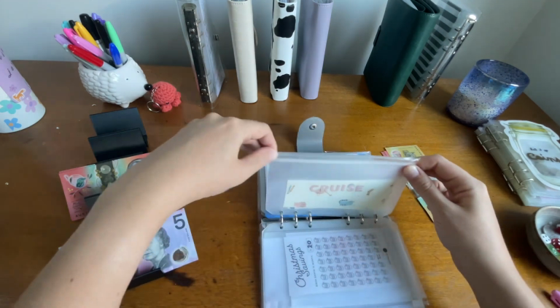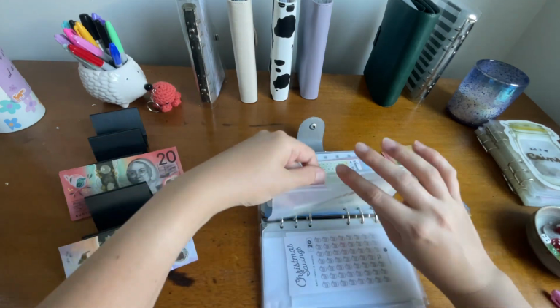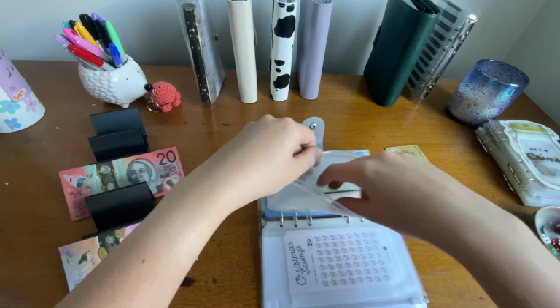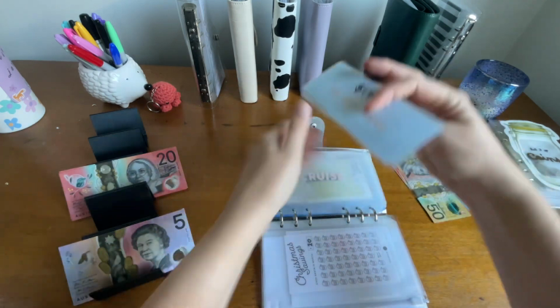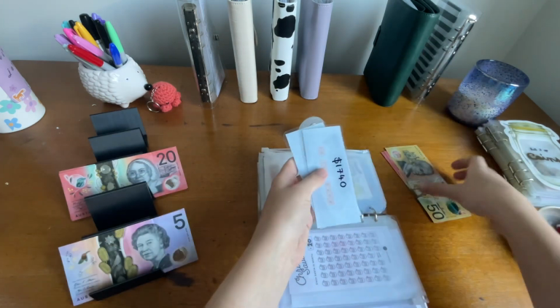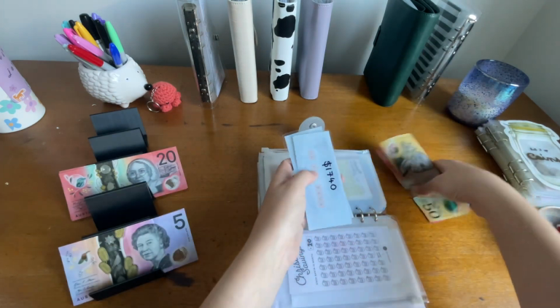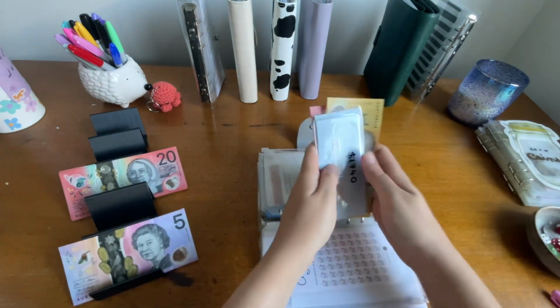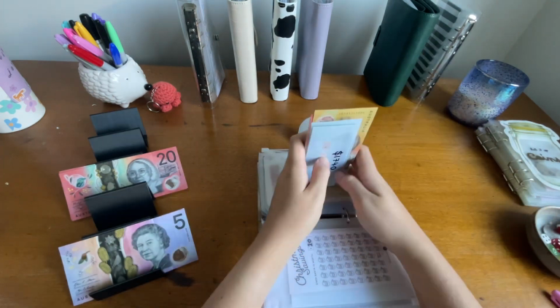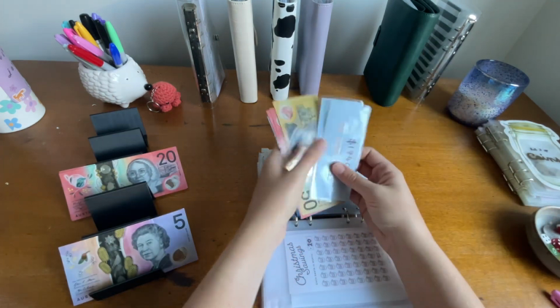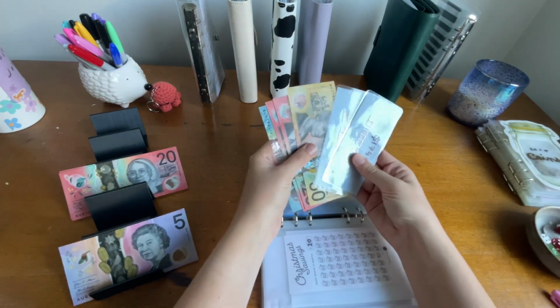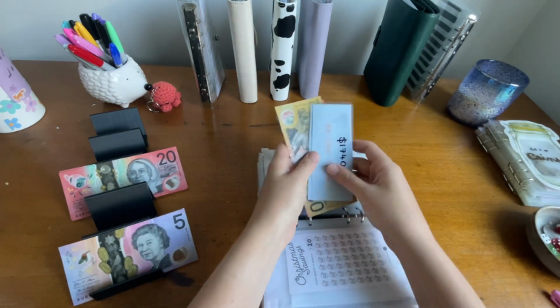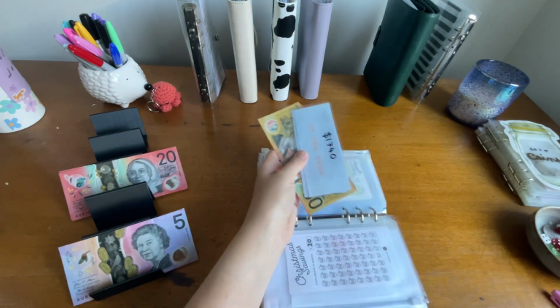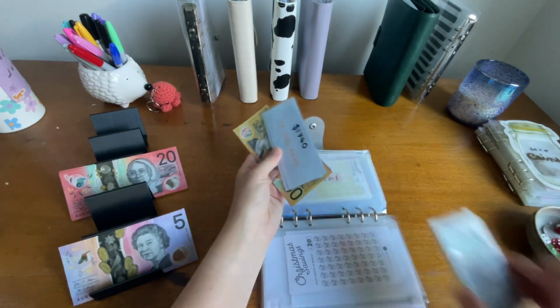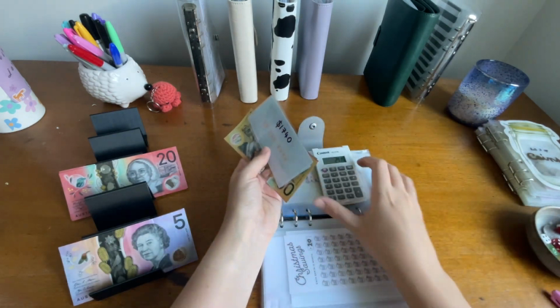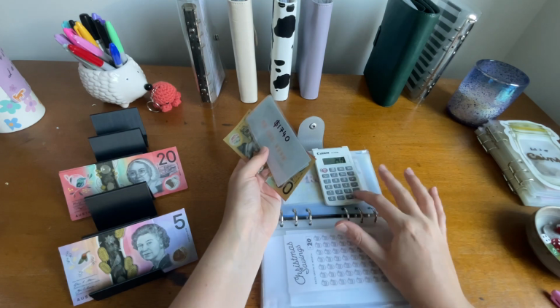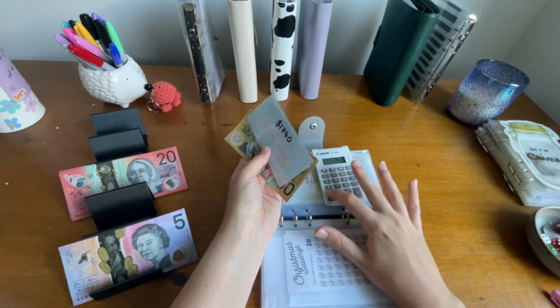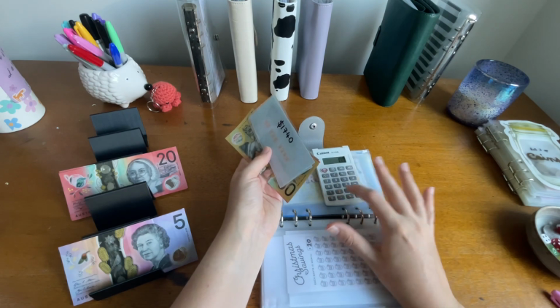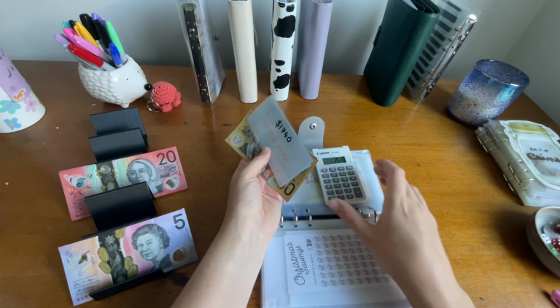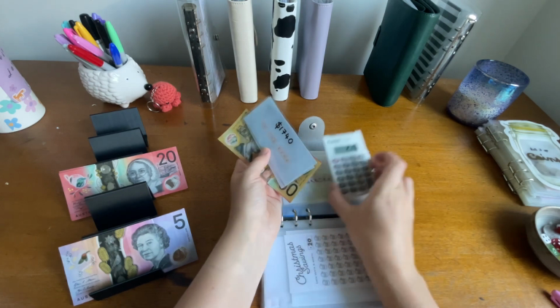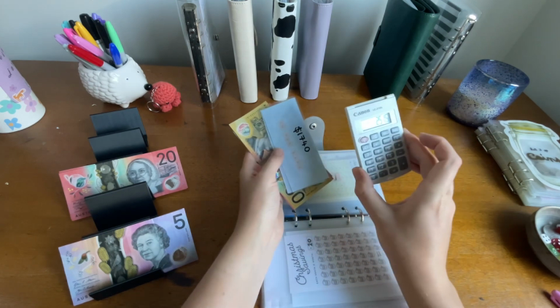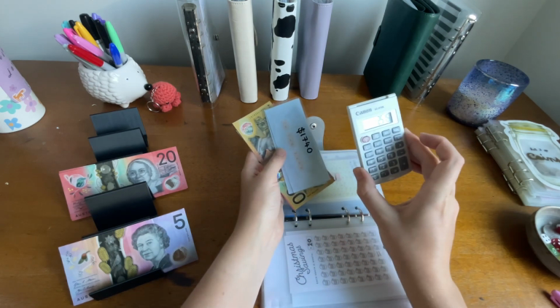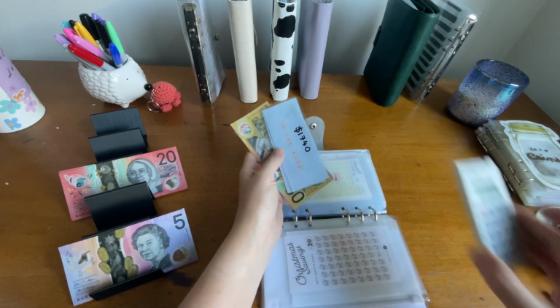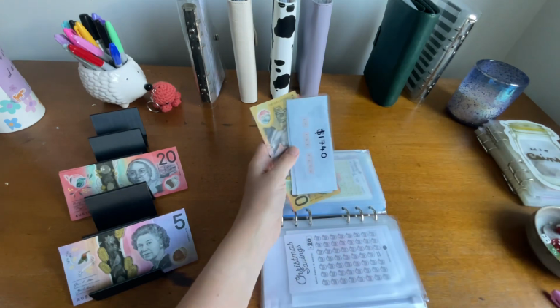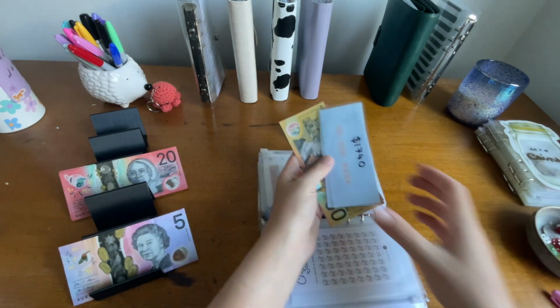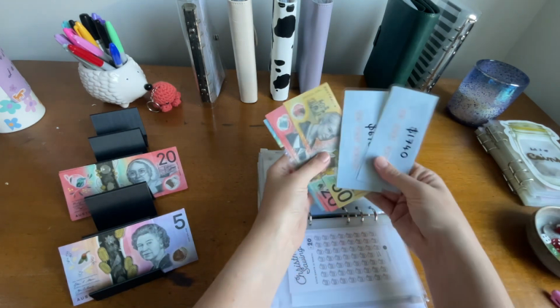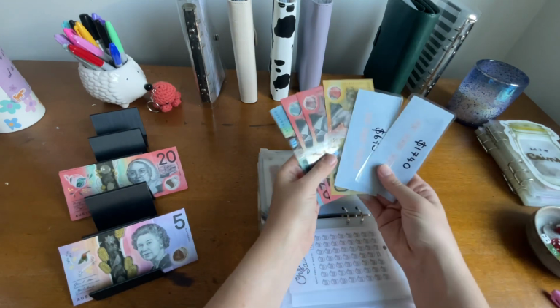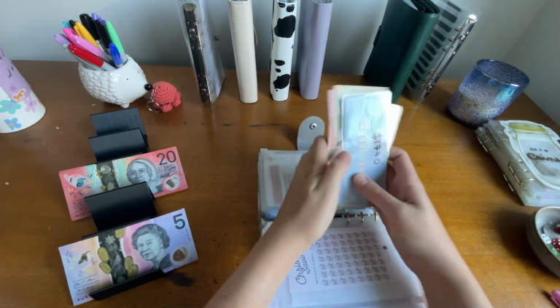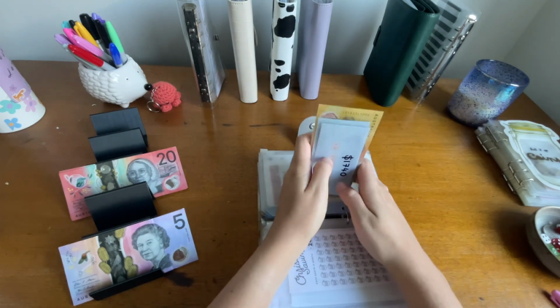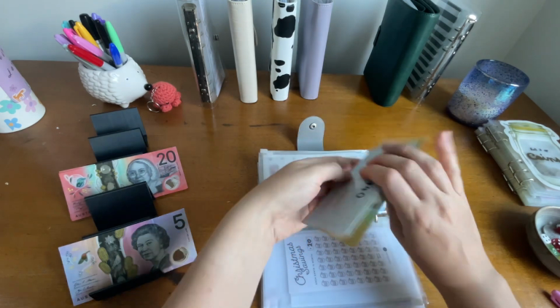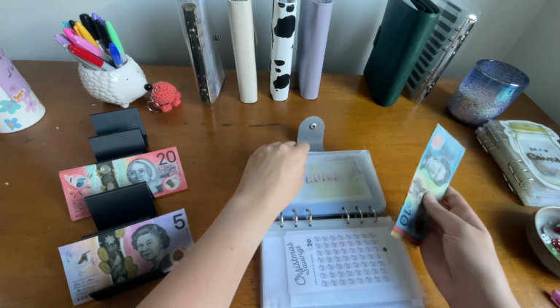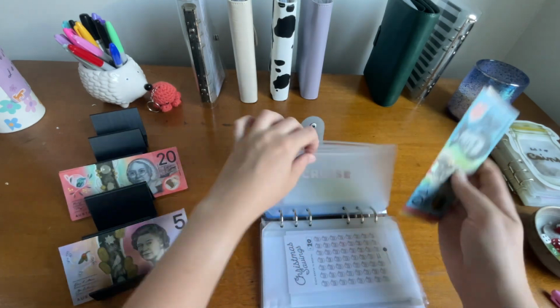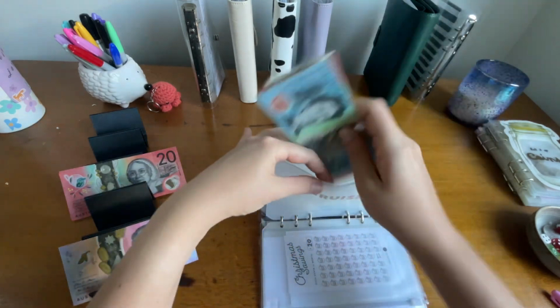So that now gives us a total of $2,515 in the cruise fund, which is amazing. That's ready to go now.